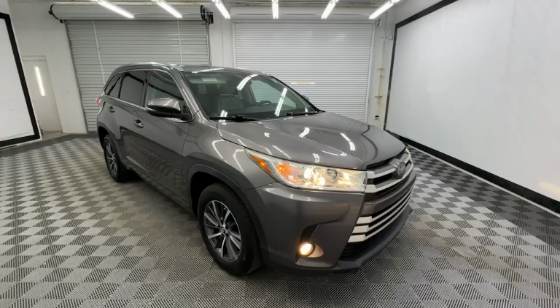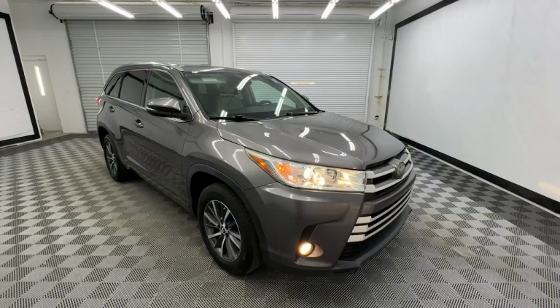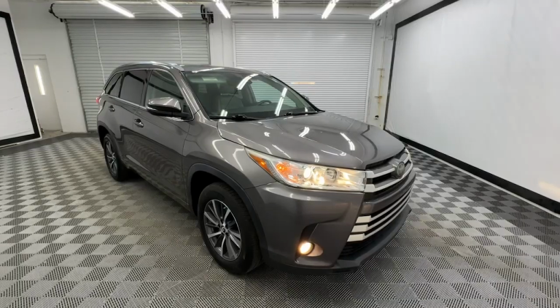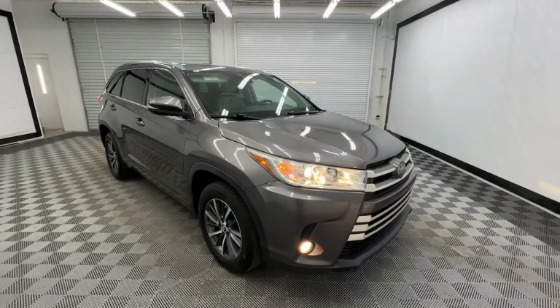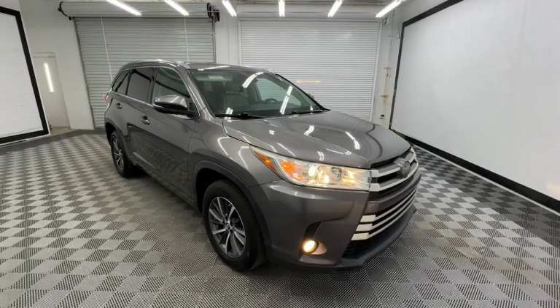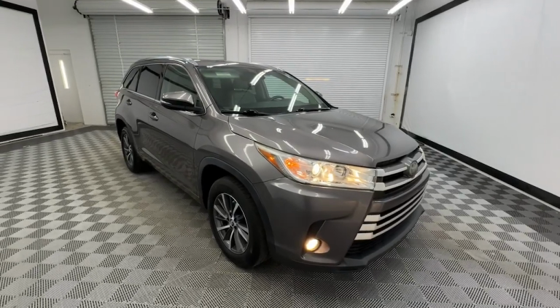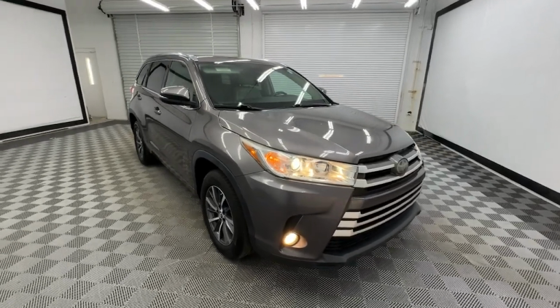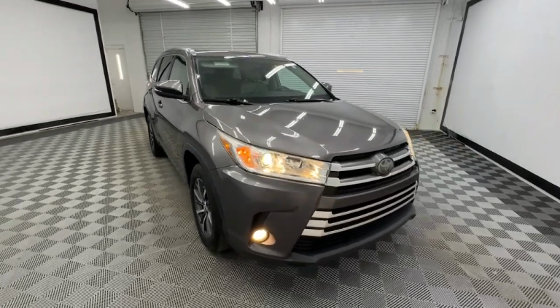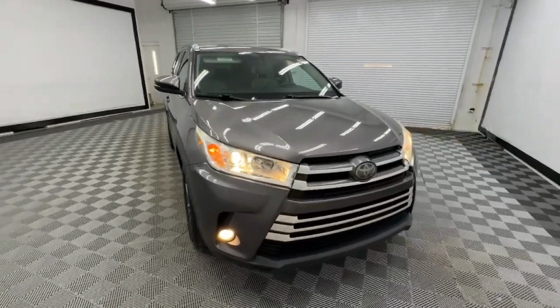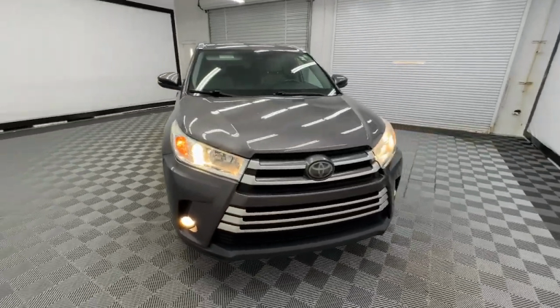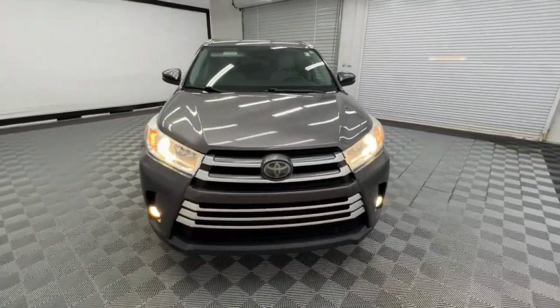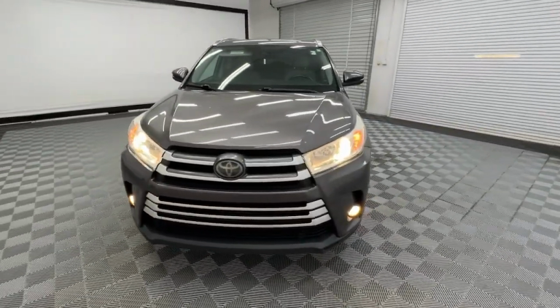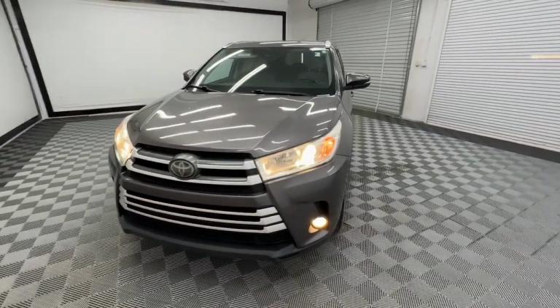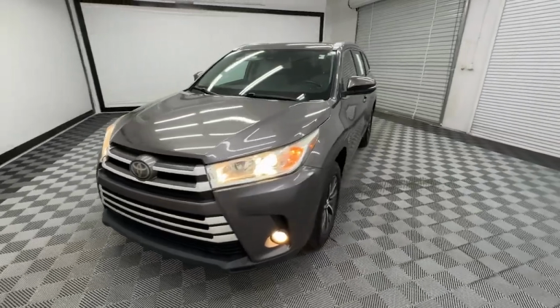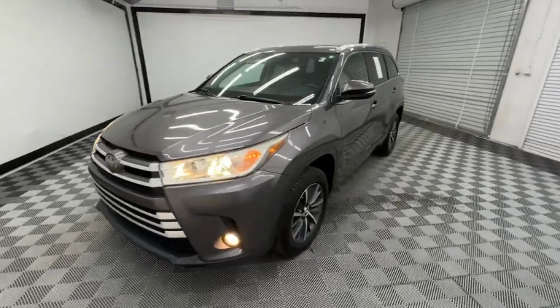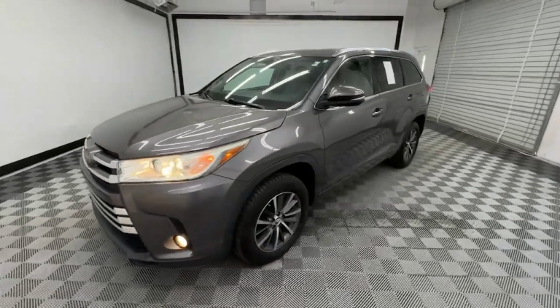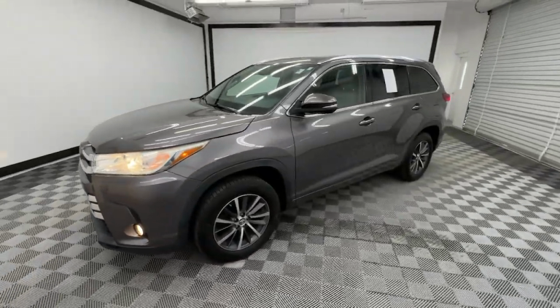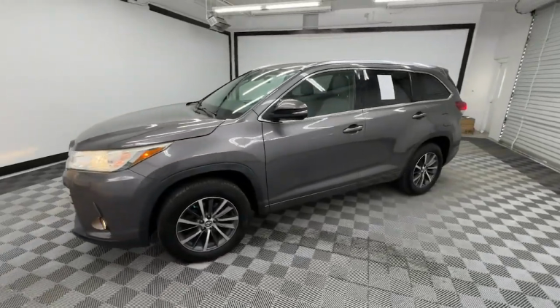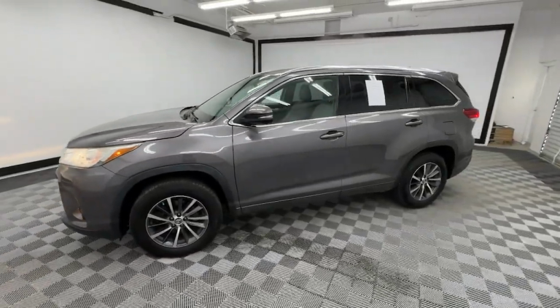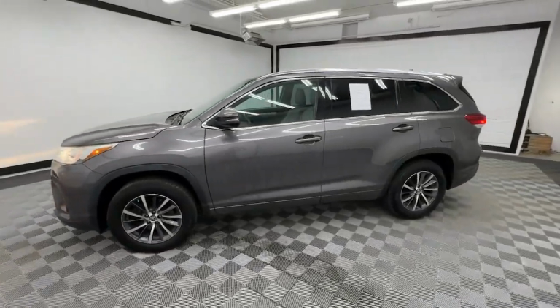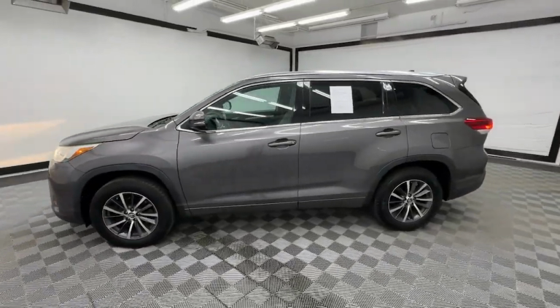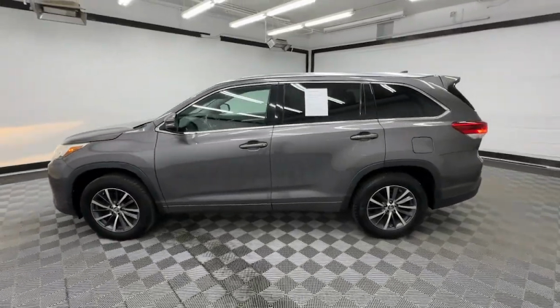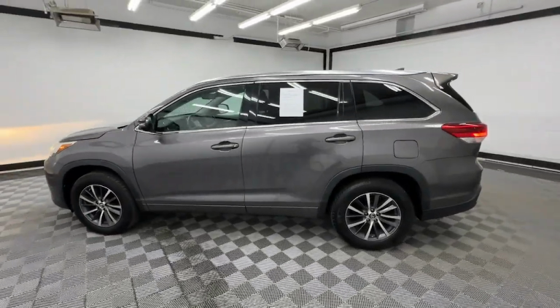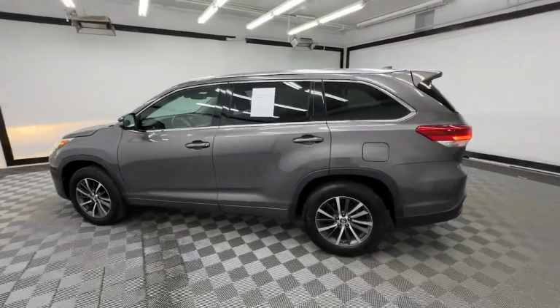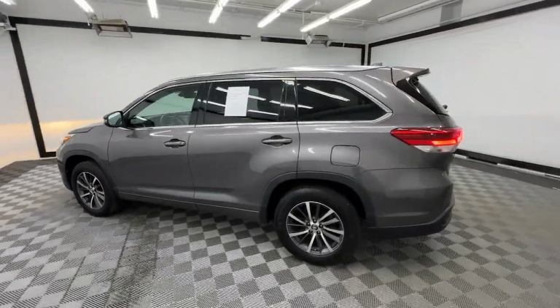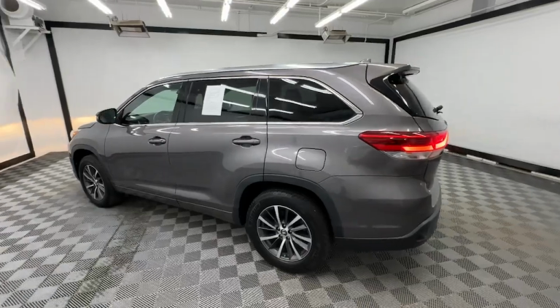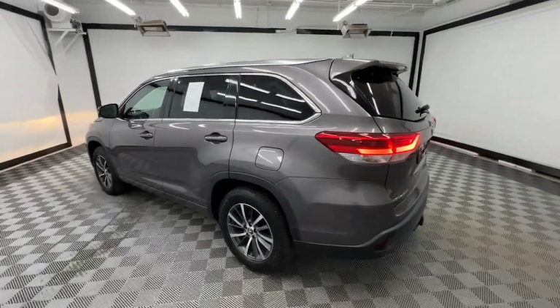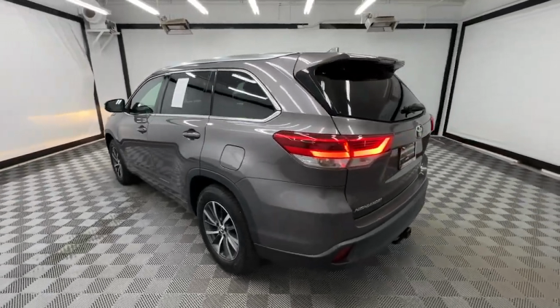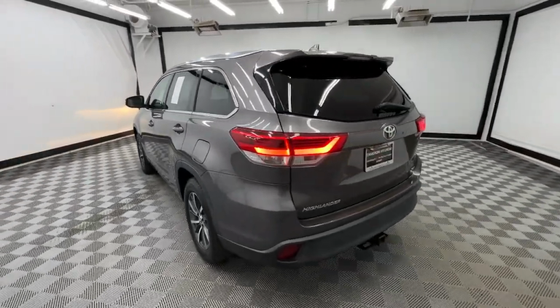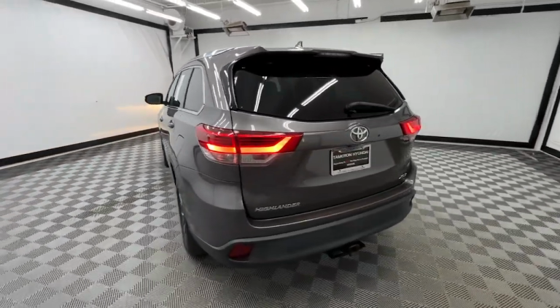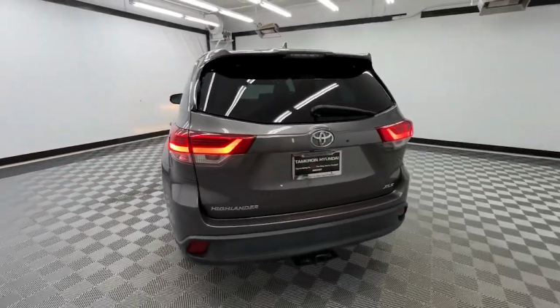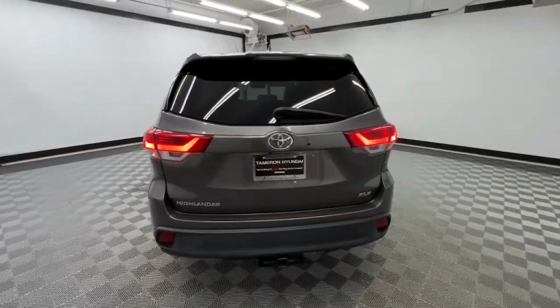Enjoy the view of this 2018 Toyota Highlander. This vehicle is an outstanding buy with fewer than 70,000 miles on the odometer. This smooth-riding, solidly-built Highlander is ready to meet your family's needs.